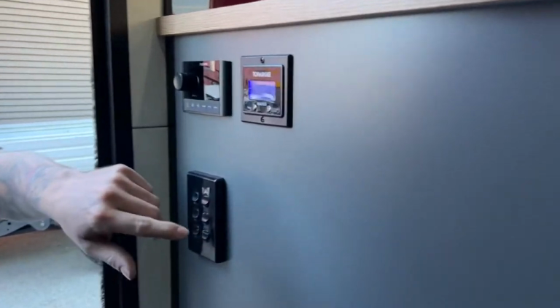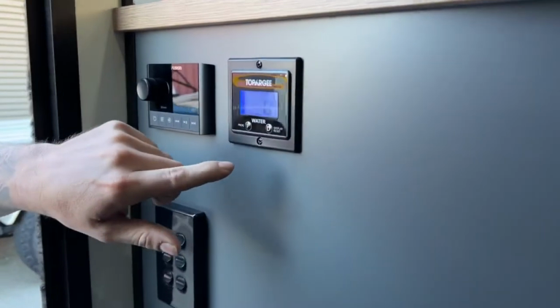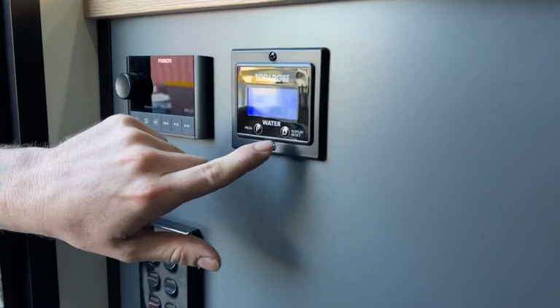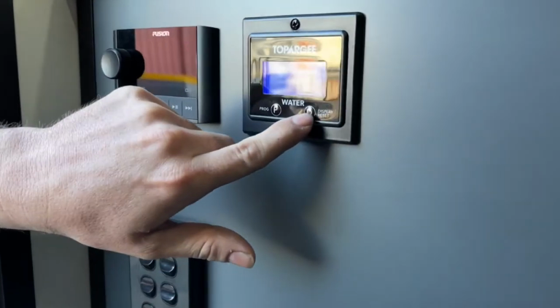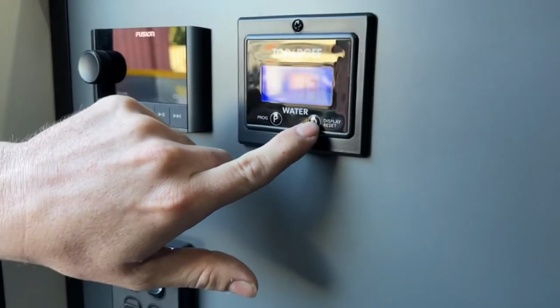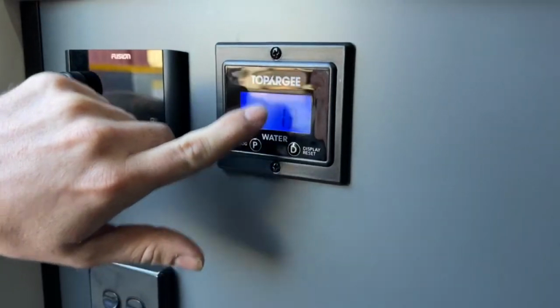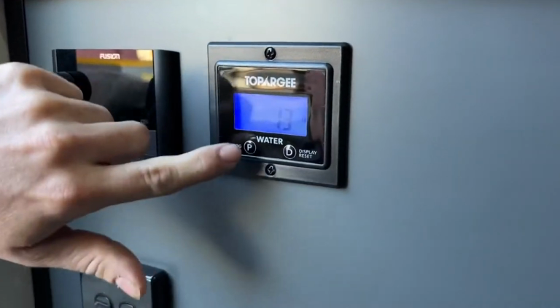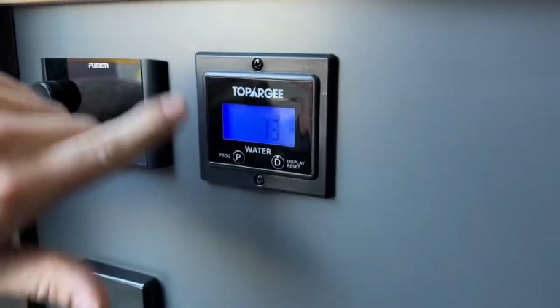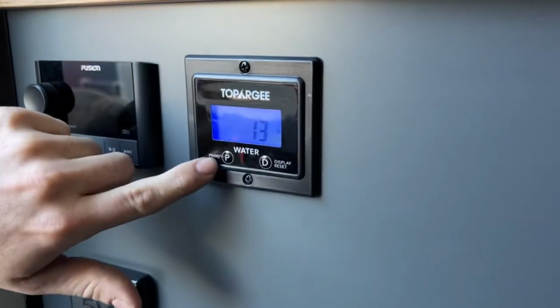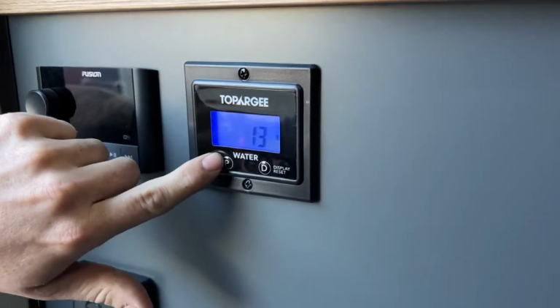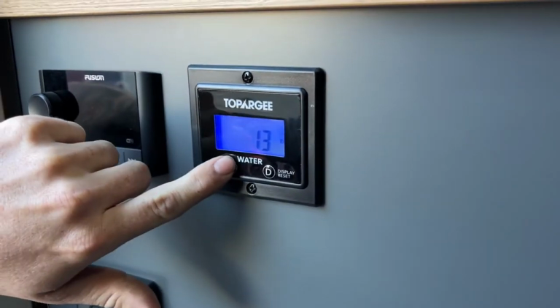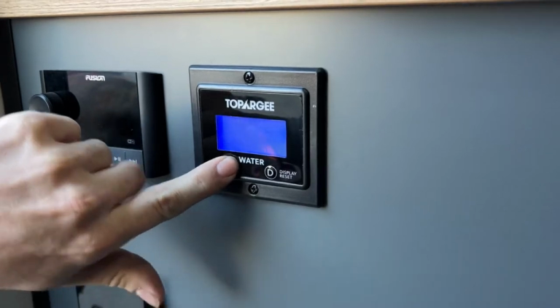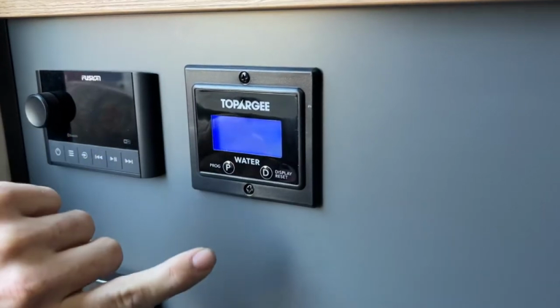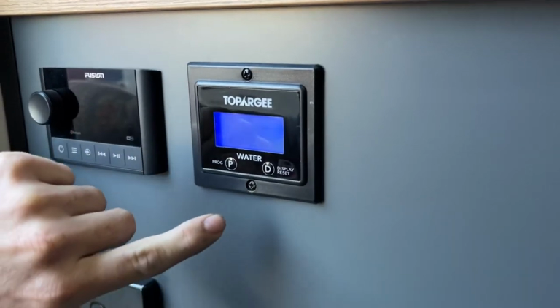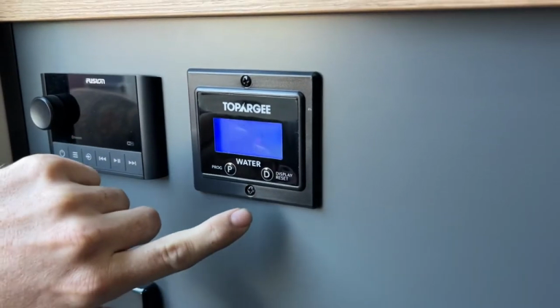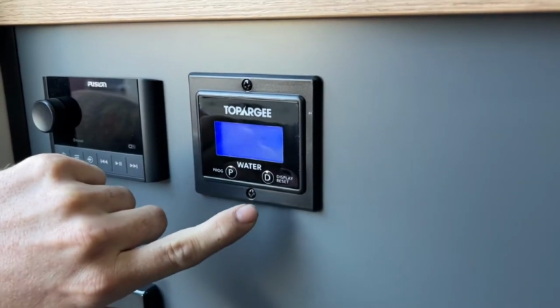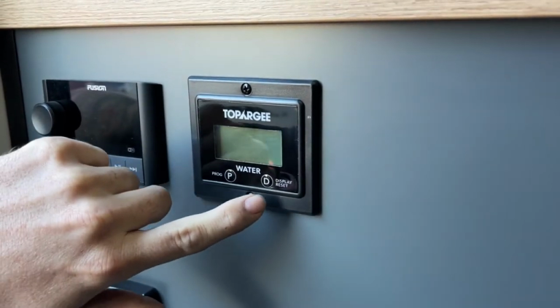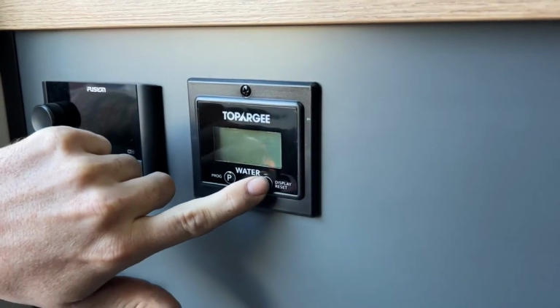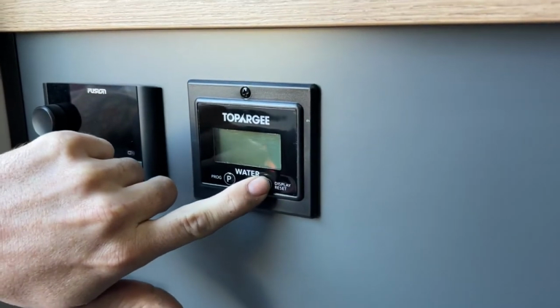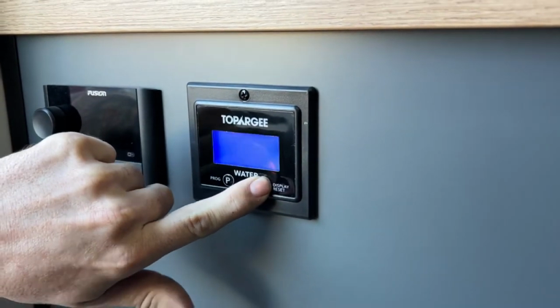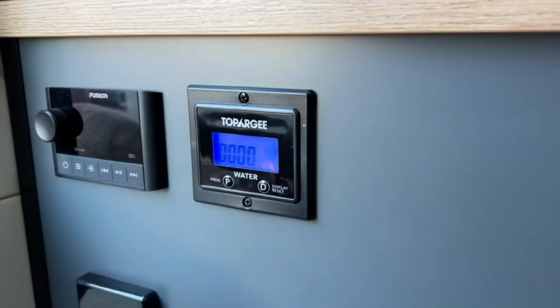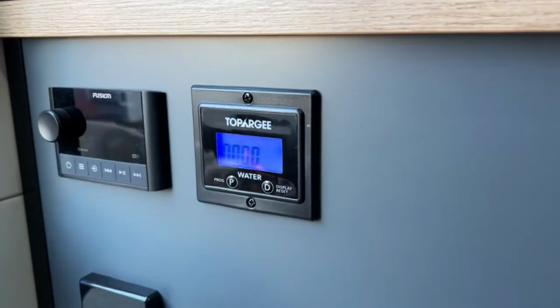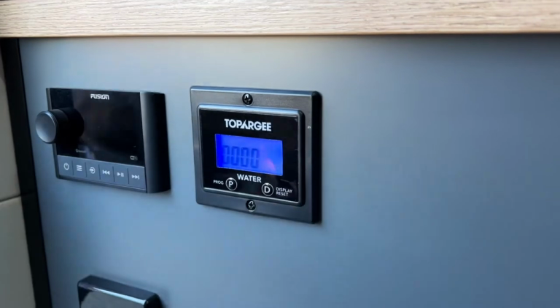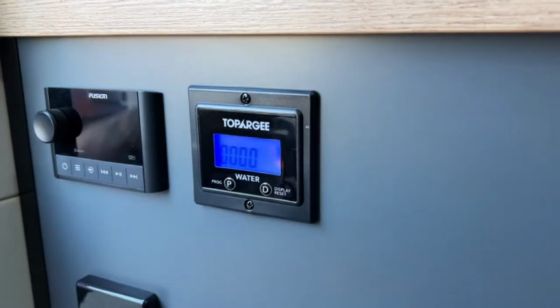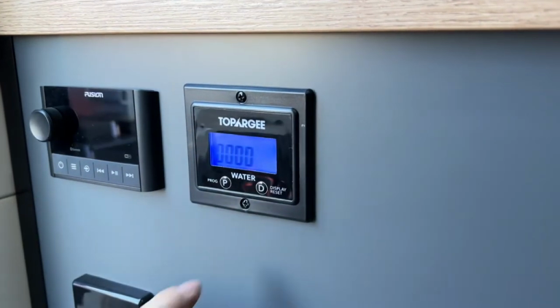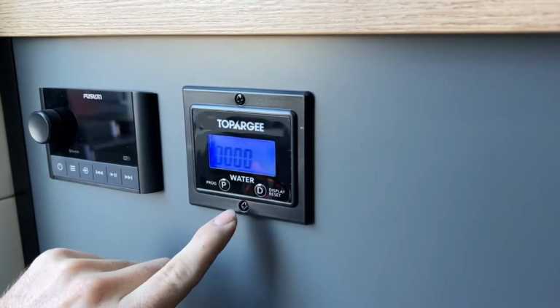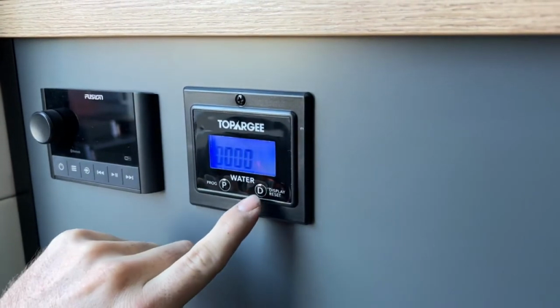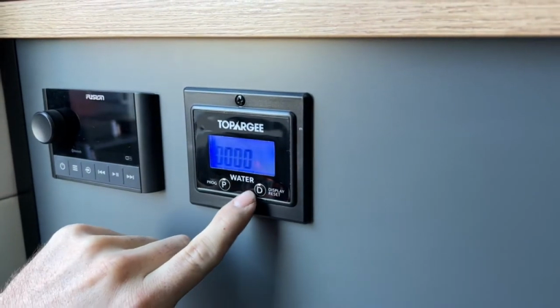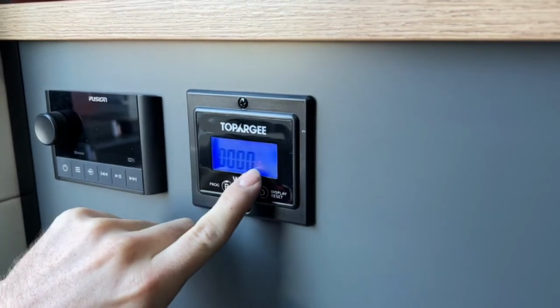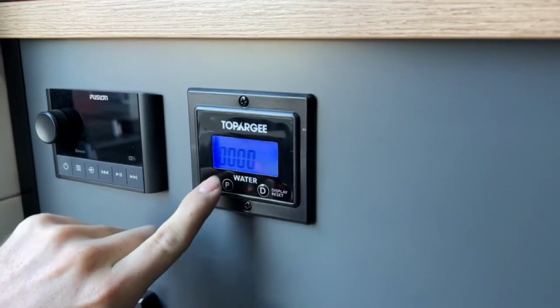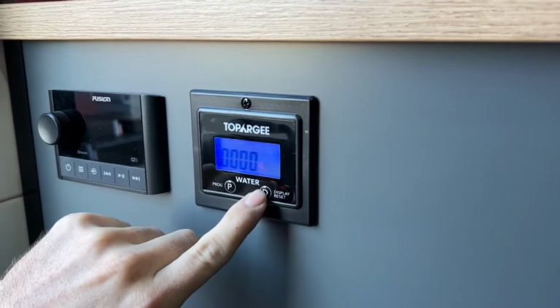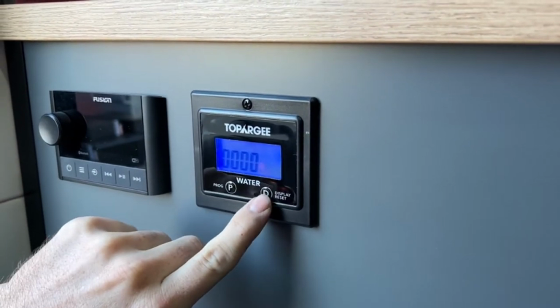Once you know how much water you've got, bring up the display by pressing any of the buttons, then hit program. Once program is flashing, hit display — that will zero everything and then you can cycle through and set this to whatever you want.